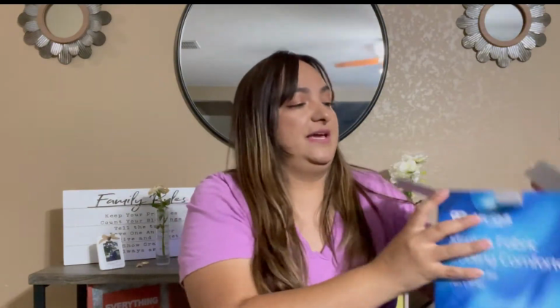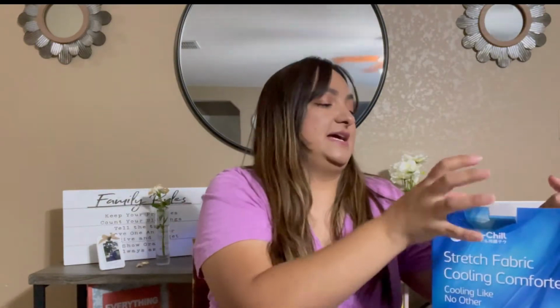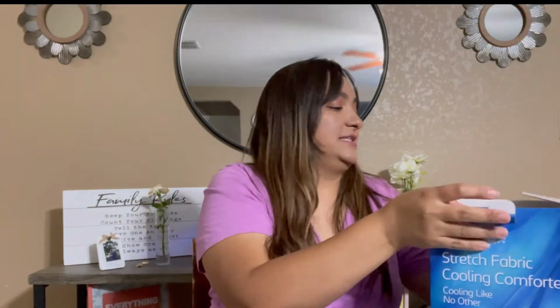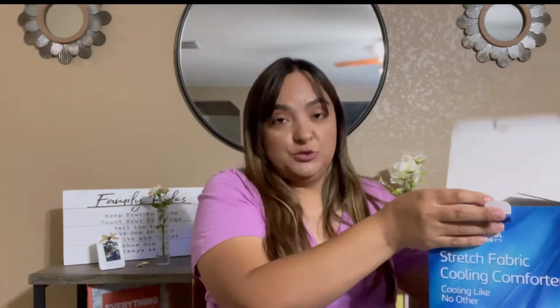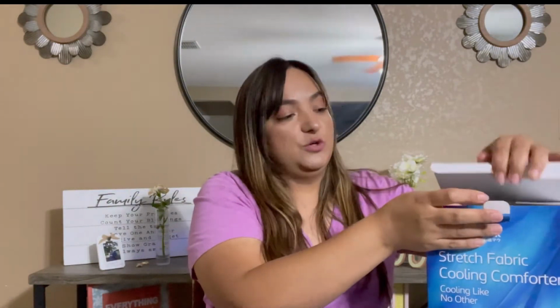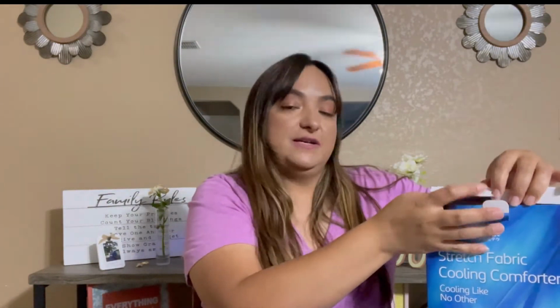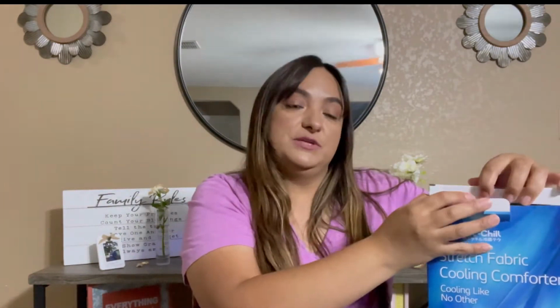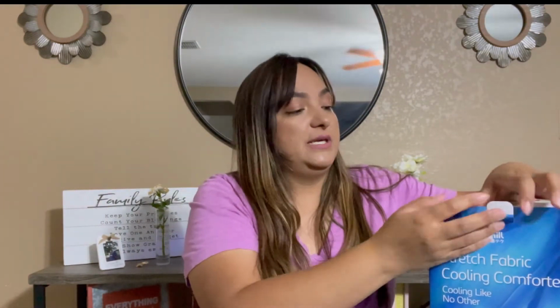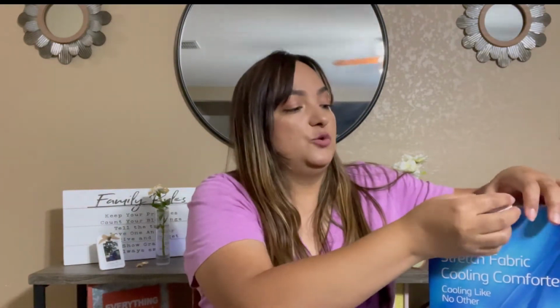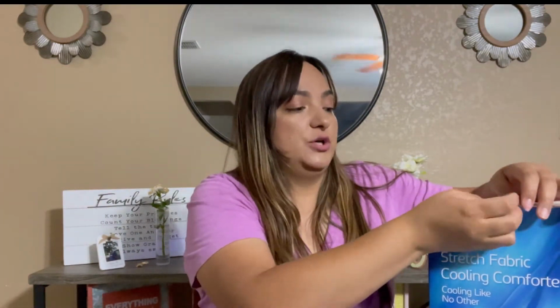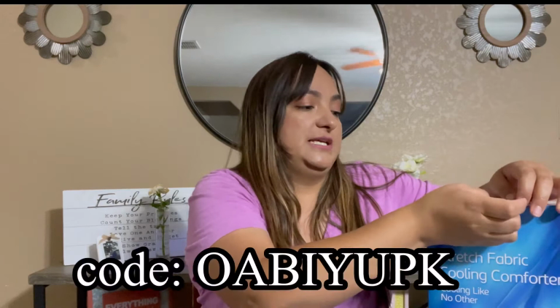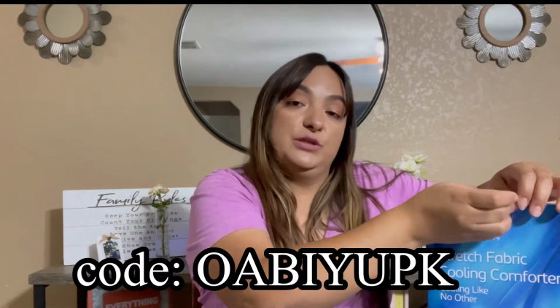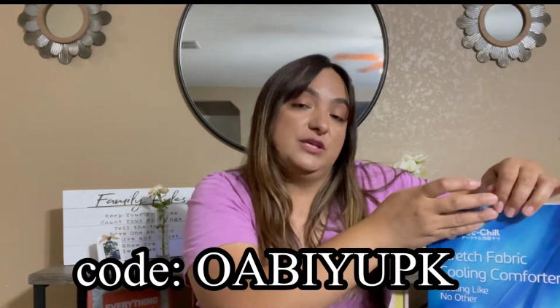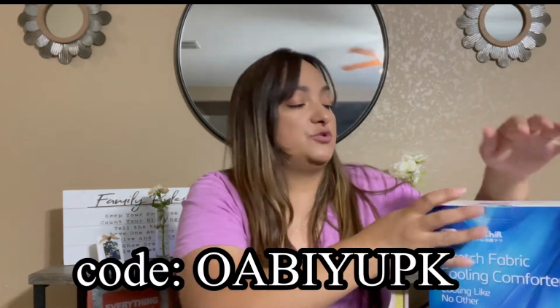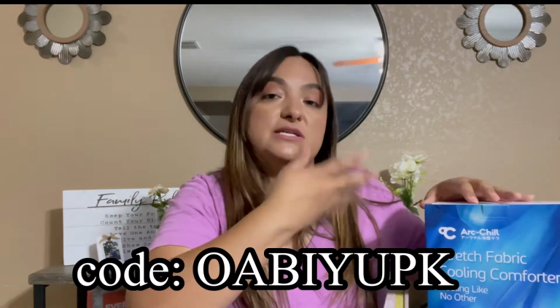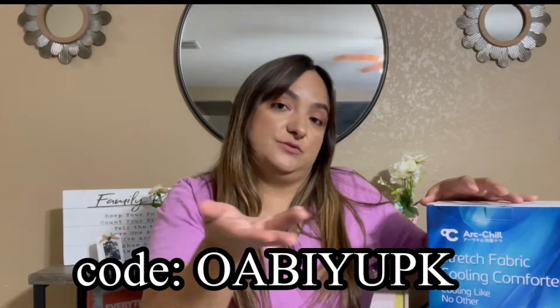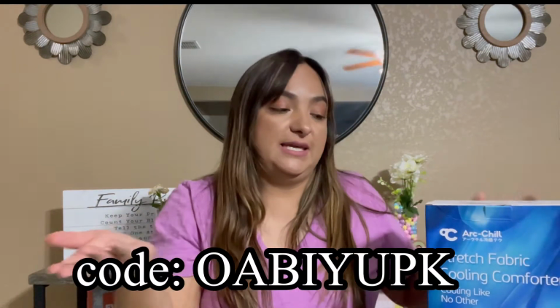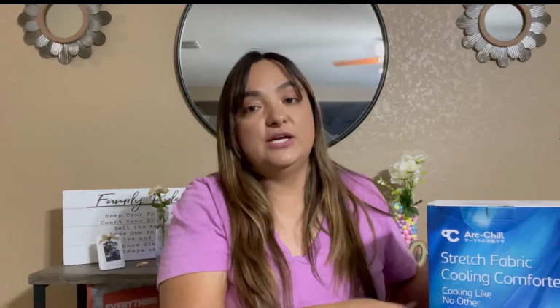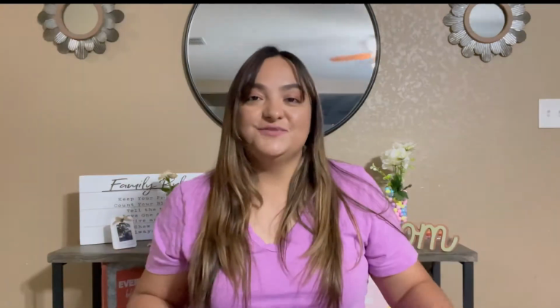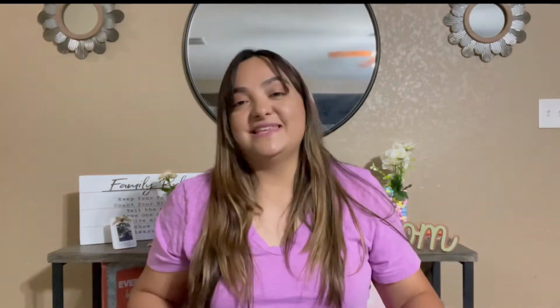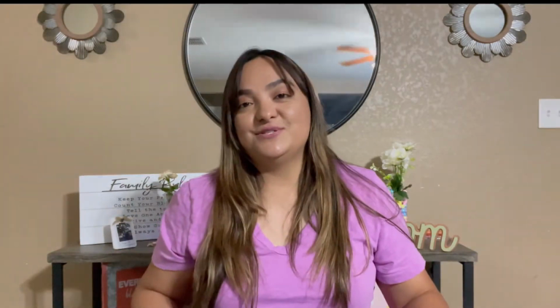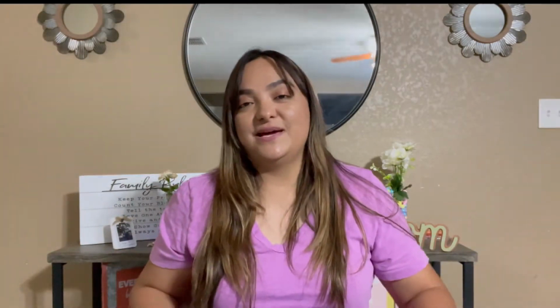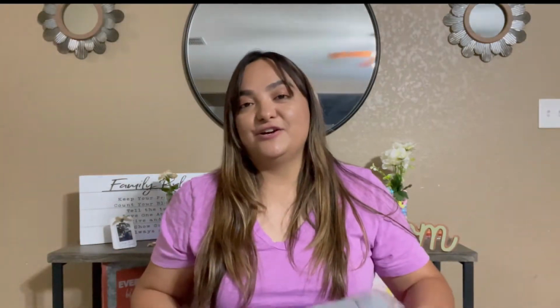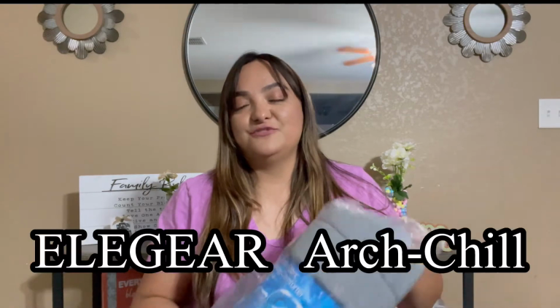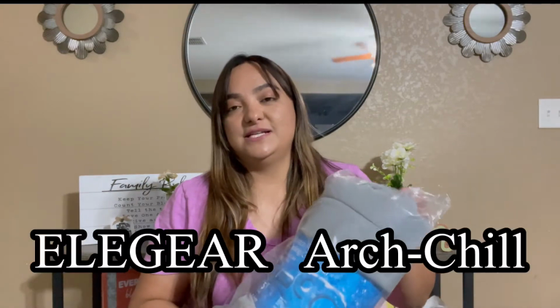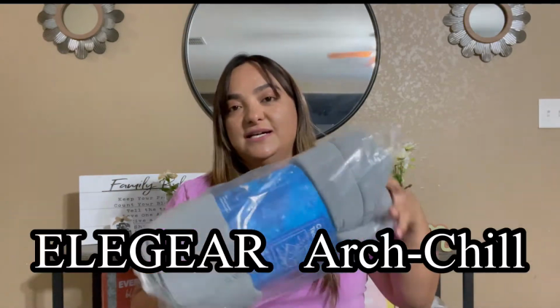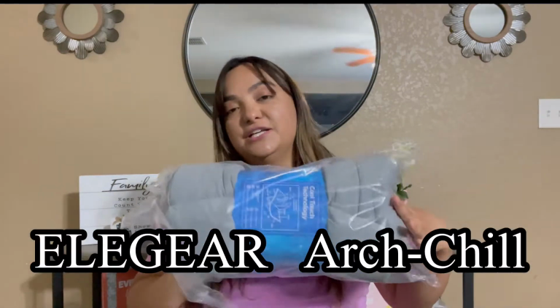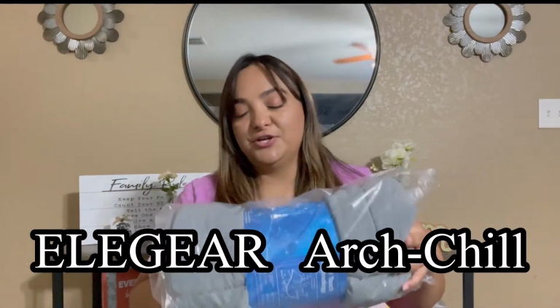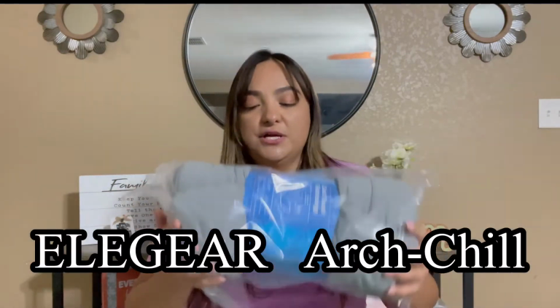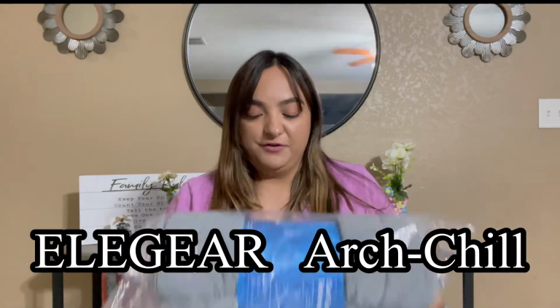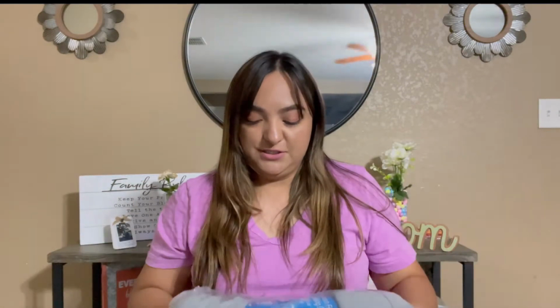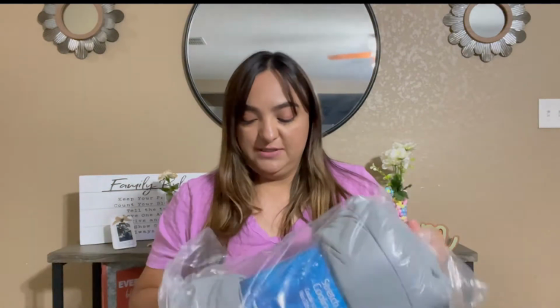As per usual, there is going to be a coupon code linked down below in the description and also right here. I do want to say thank you to Elegir Archill for sending us another comforter.